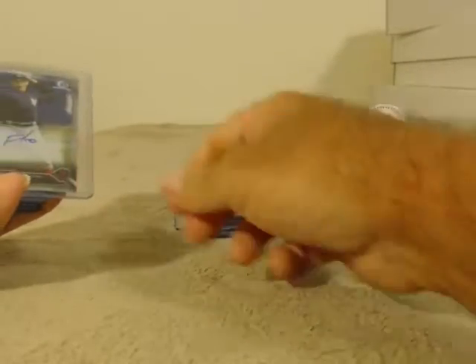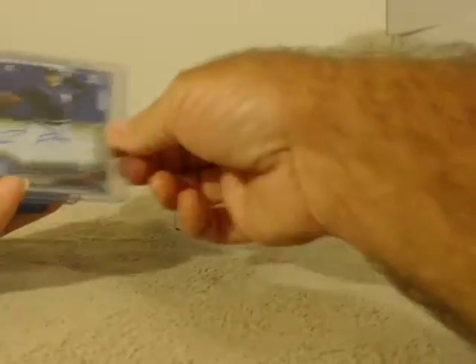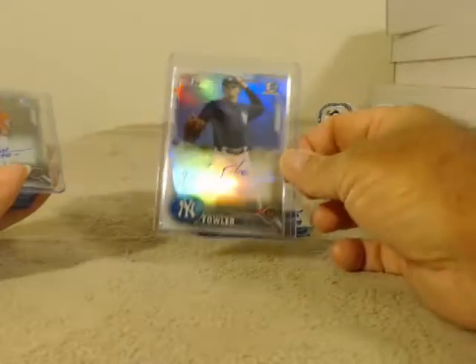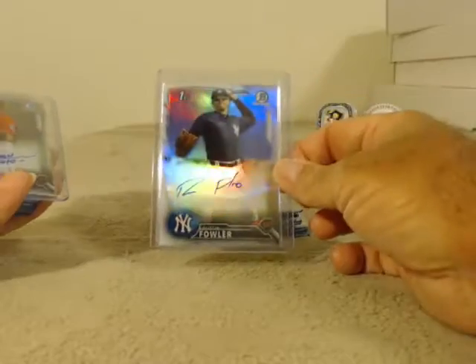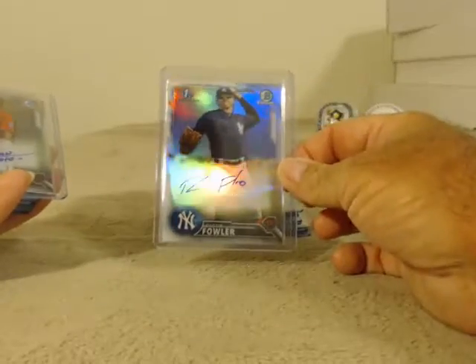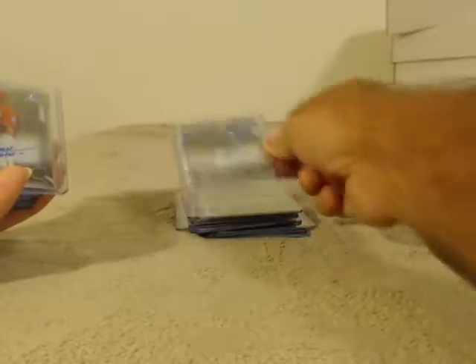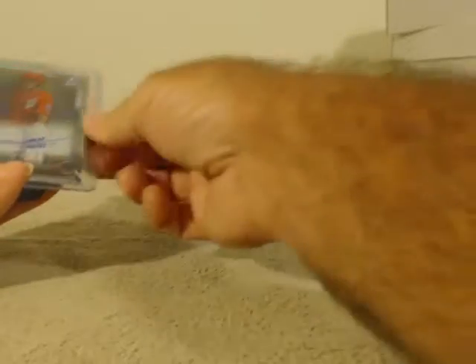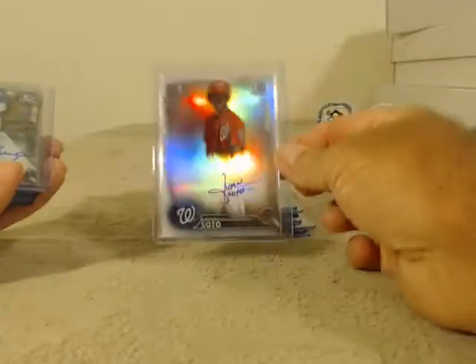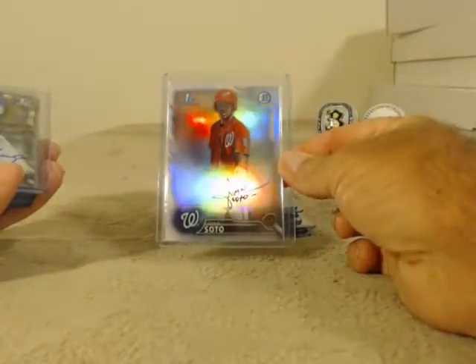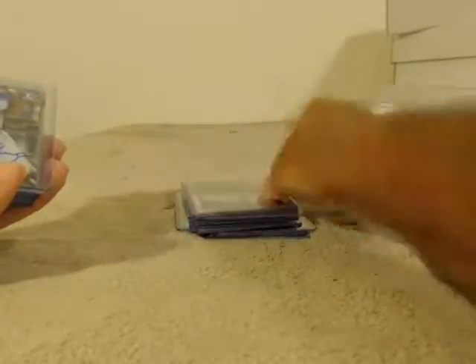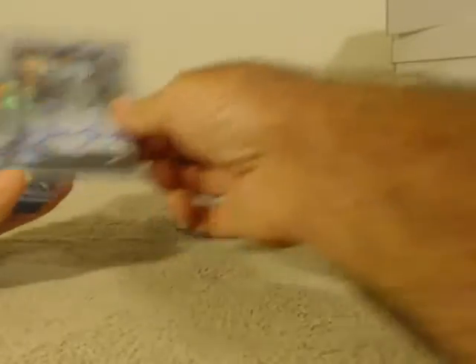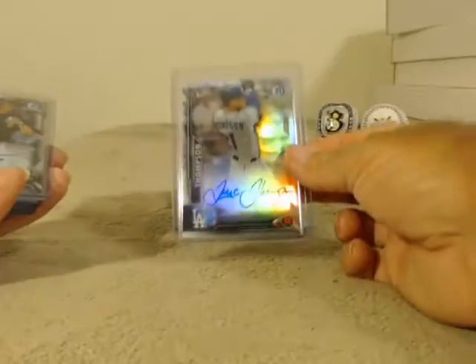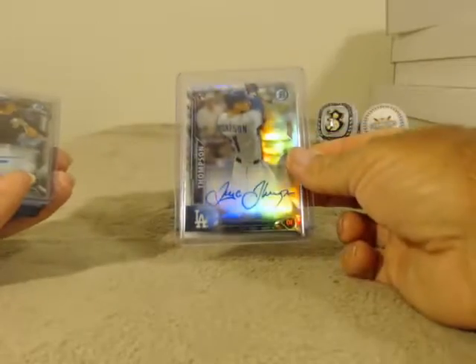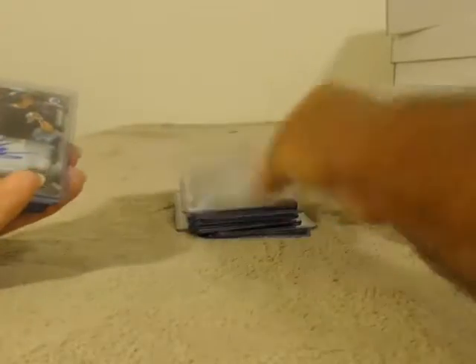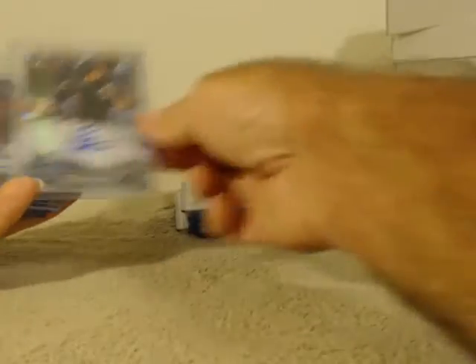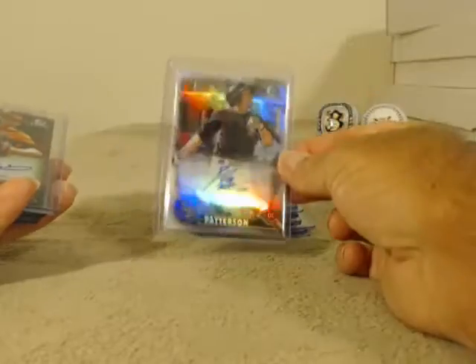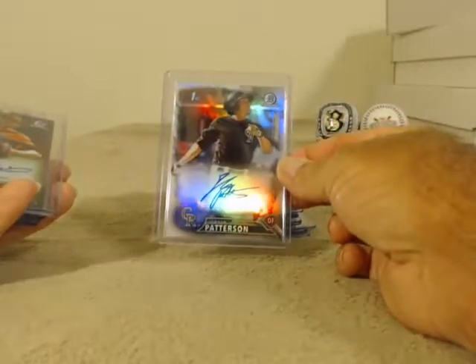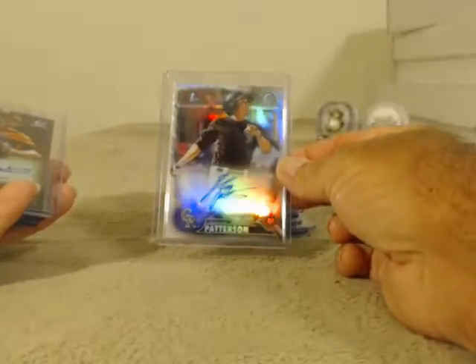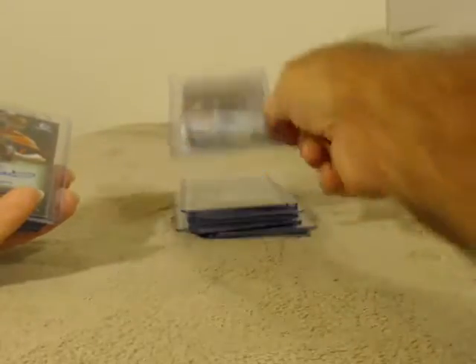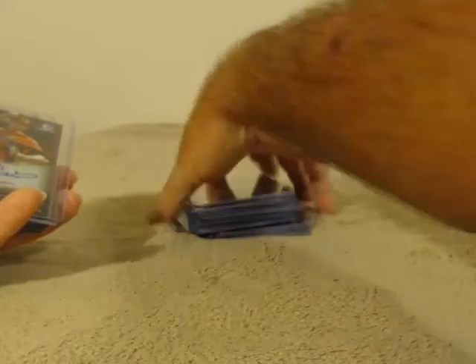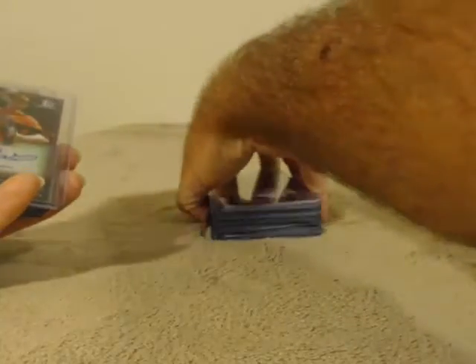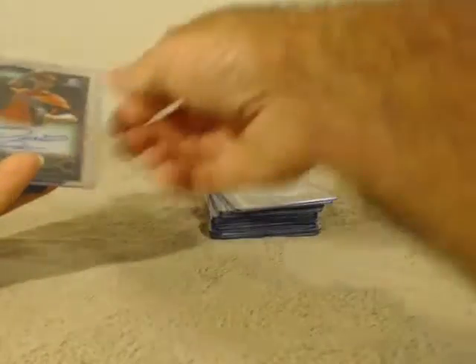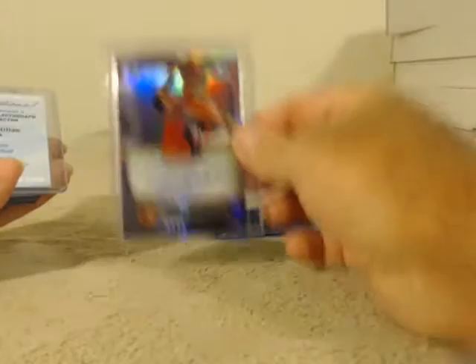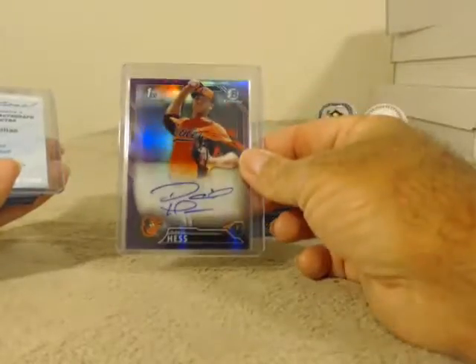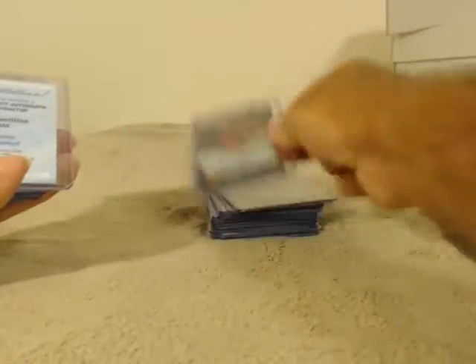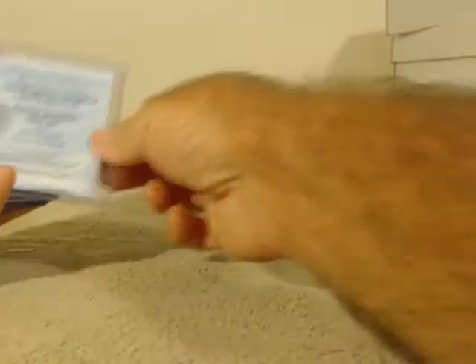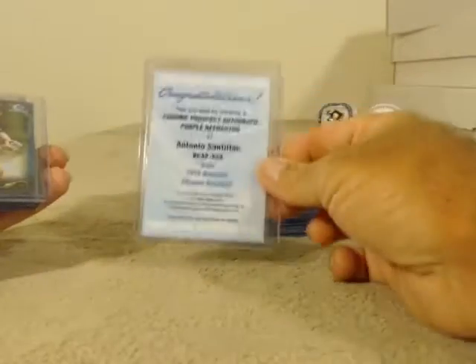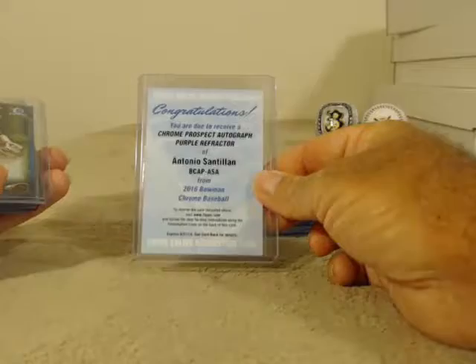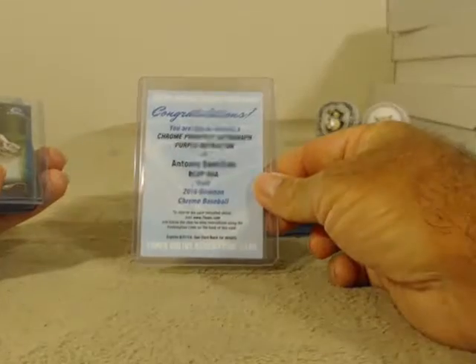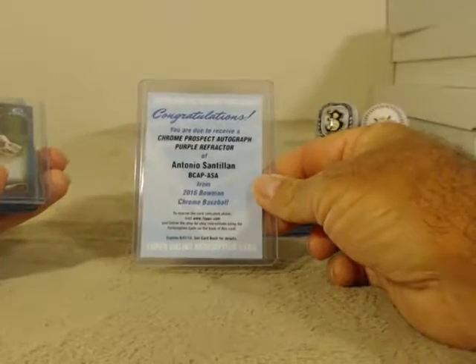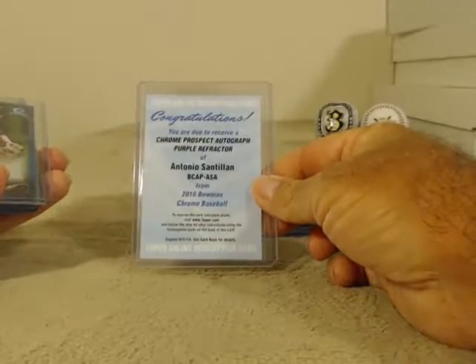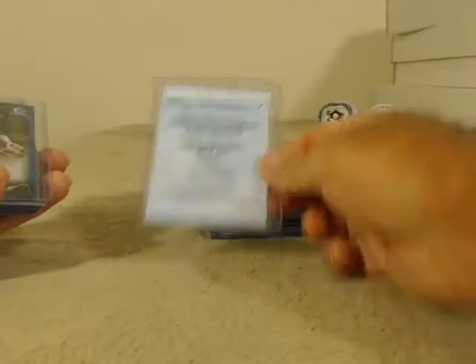Refractors: Fowler No. 2, Soto, Thompson, Patterson. Purple: Hess and Santelan Redemption.